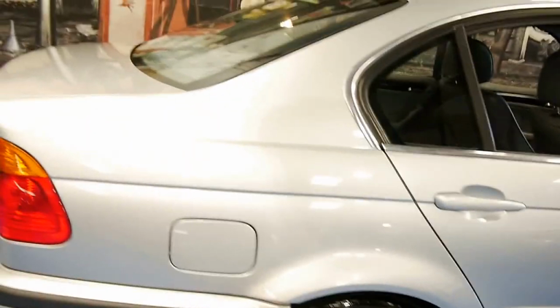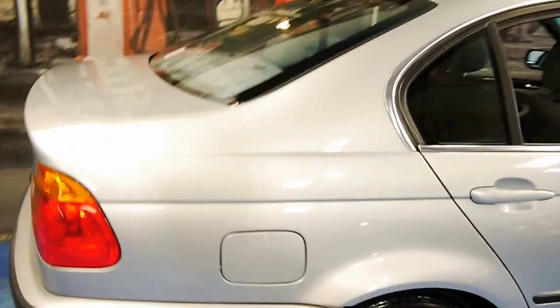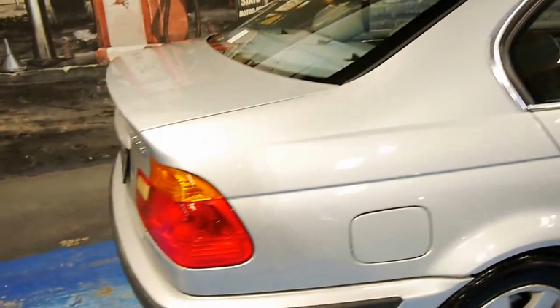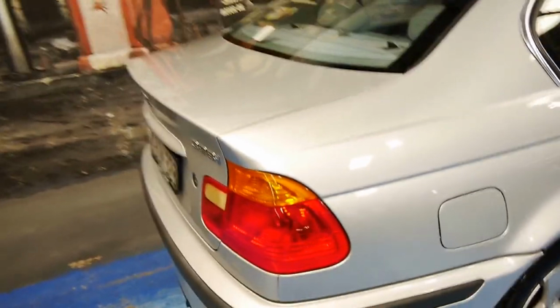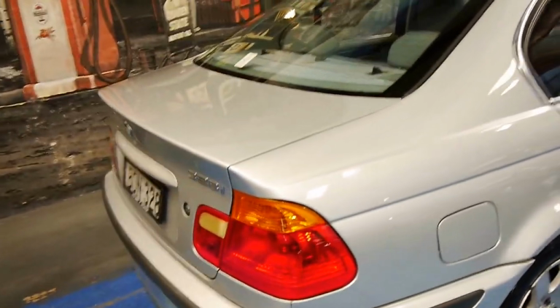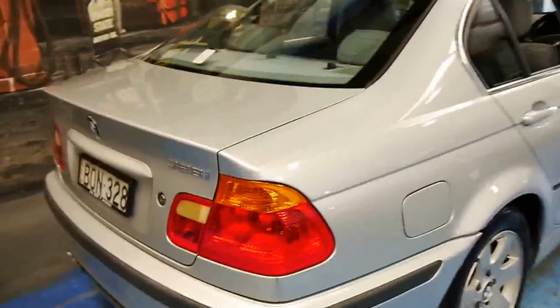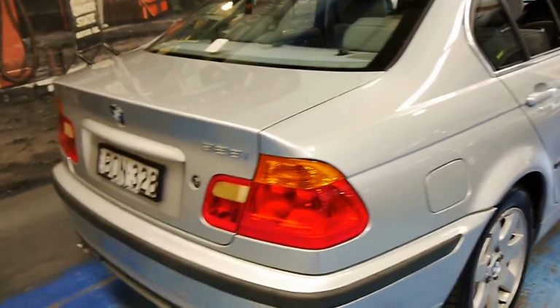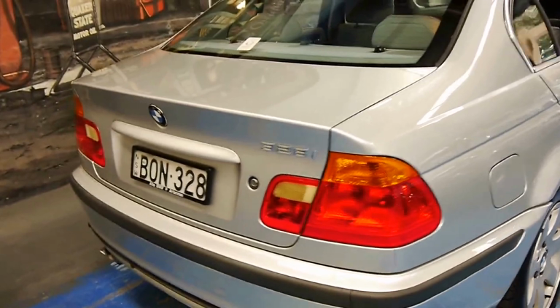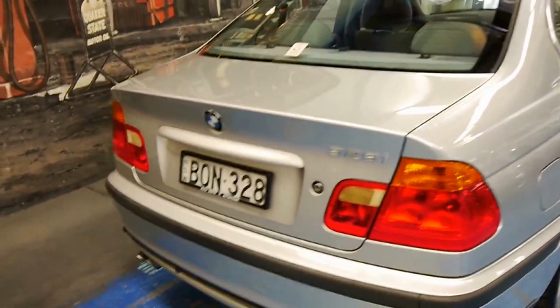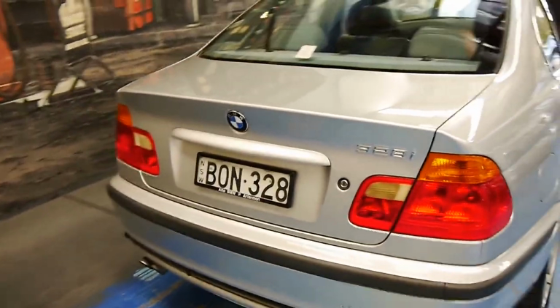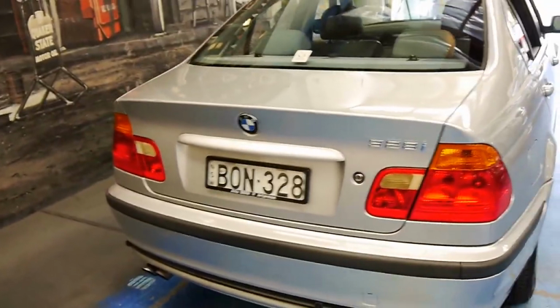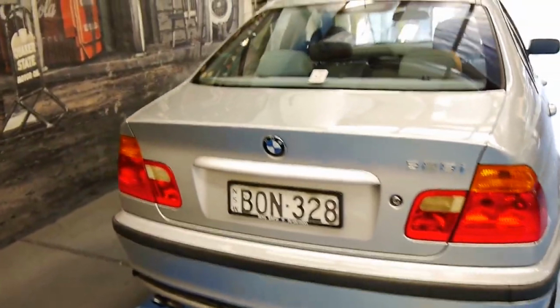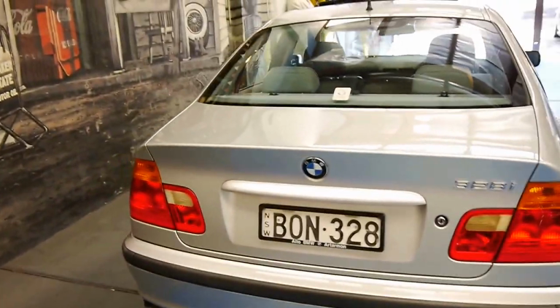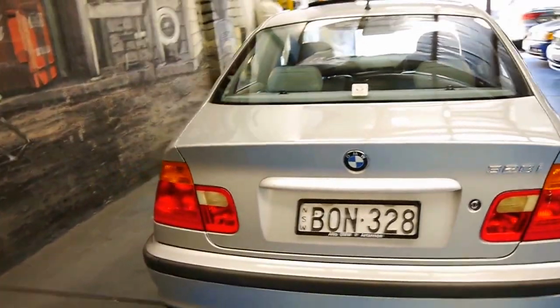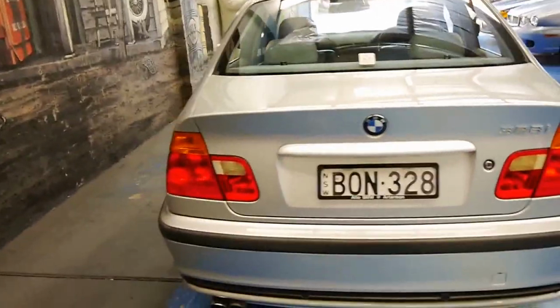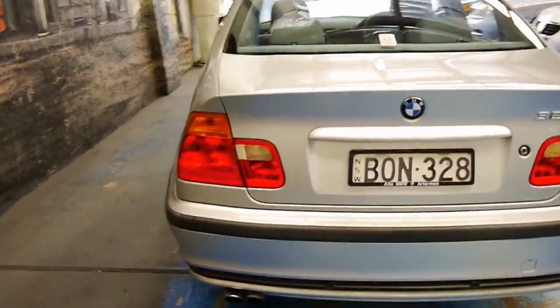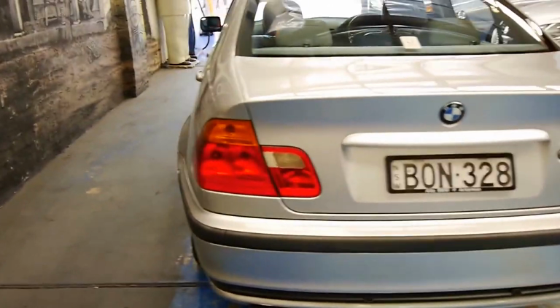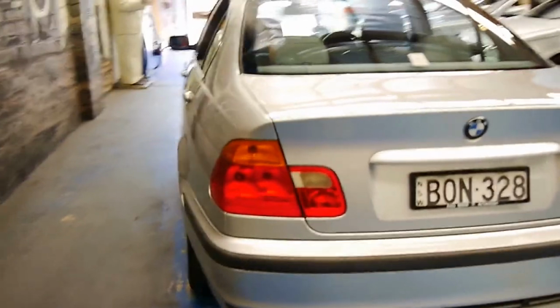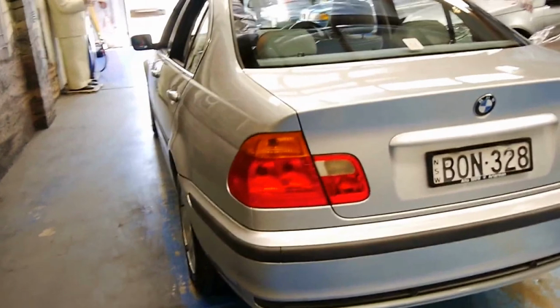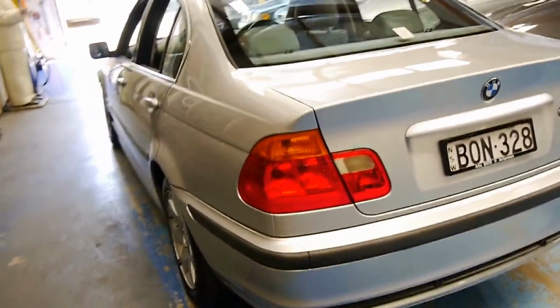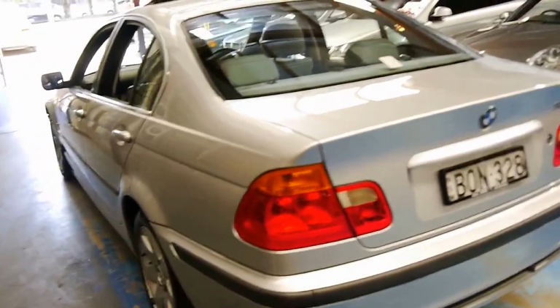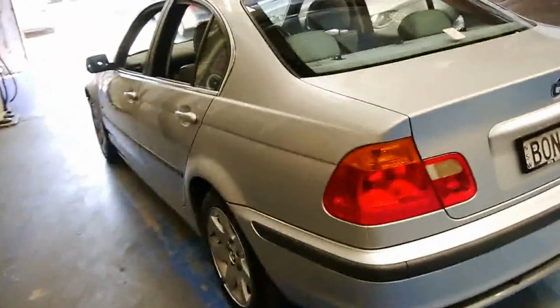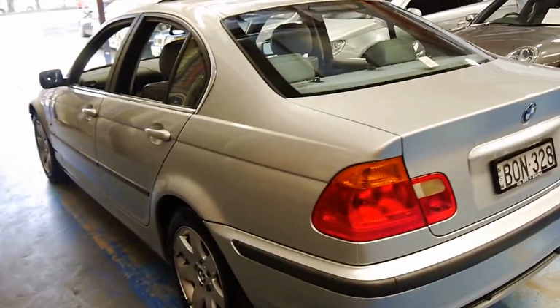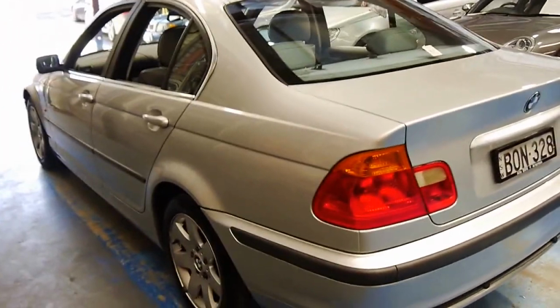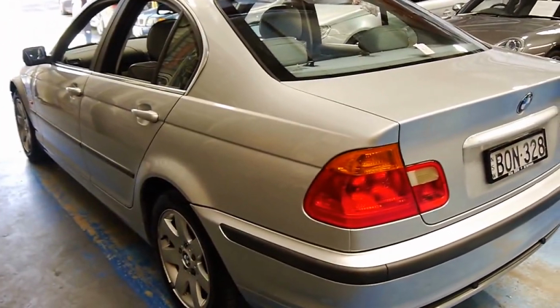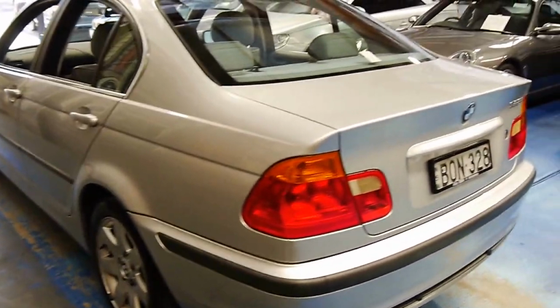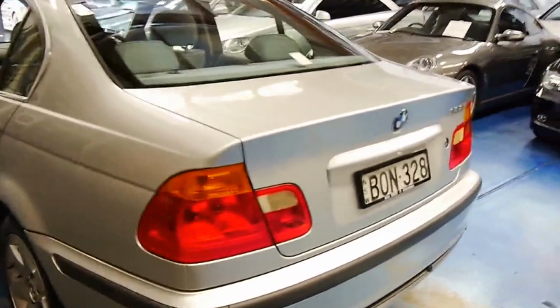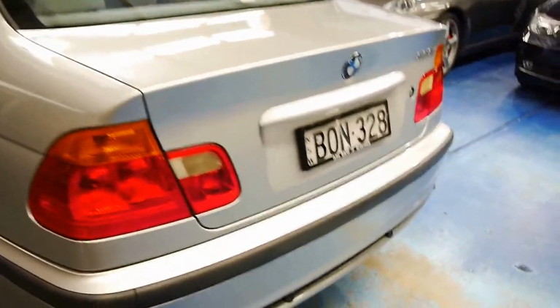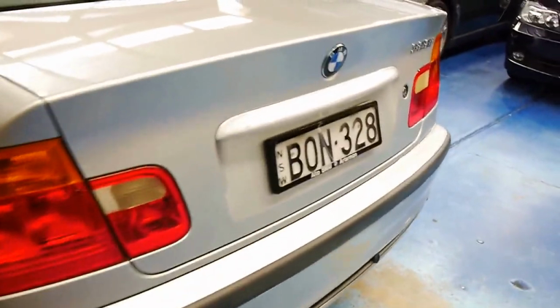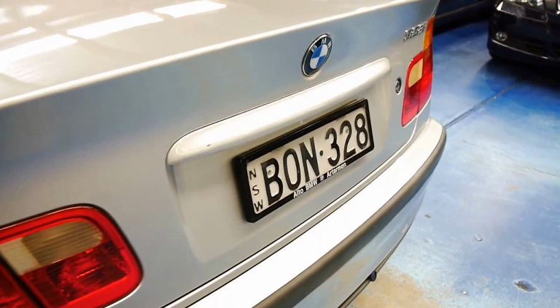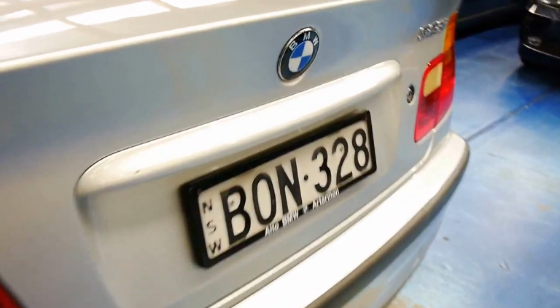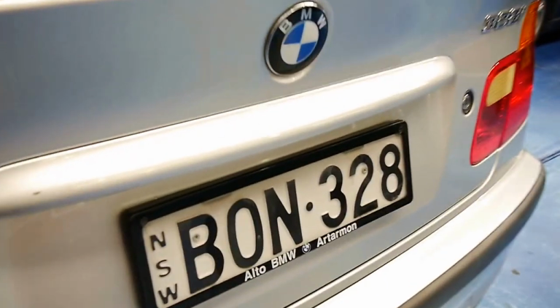We feel here at the Old Timer Centre that we couldn't let this go to a wholesaler. It's just too nice. Alto BMW delivered from new.